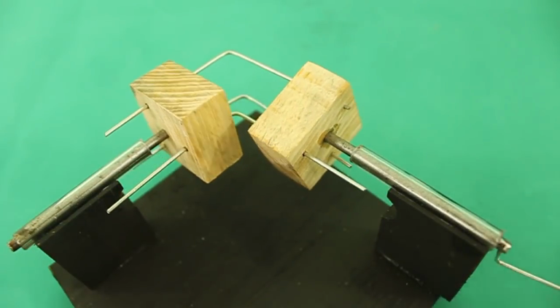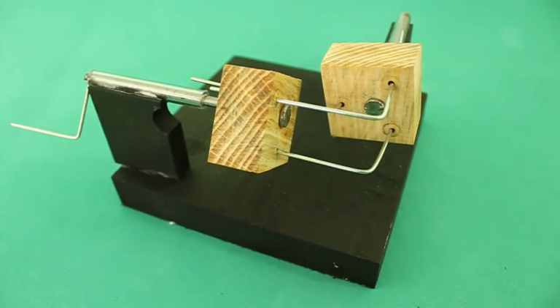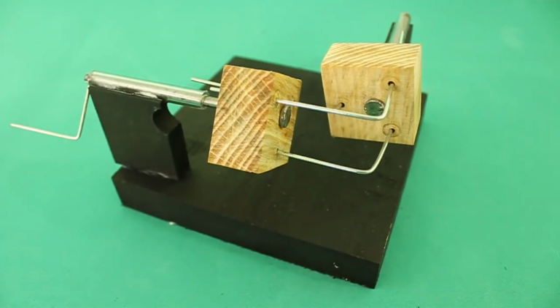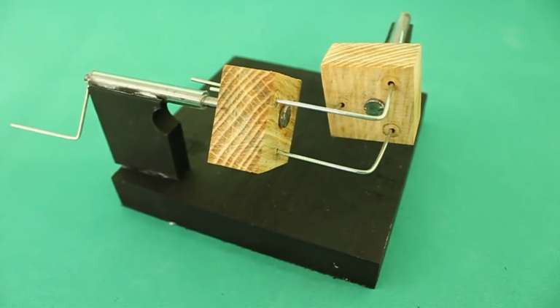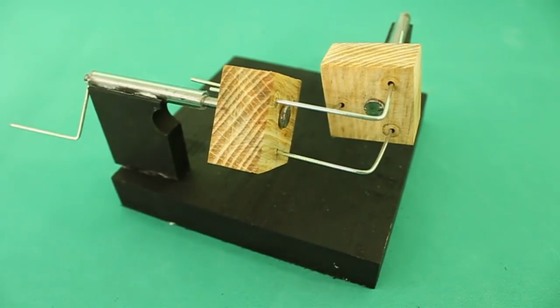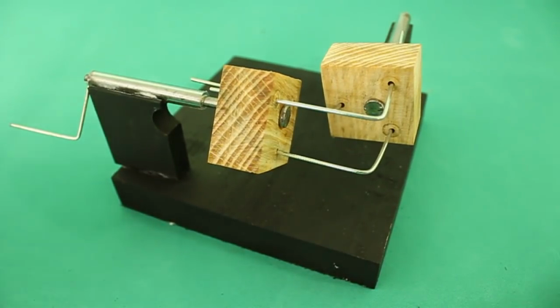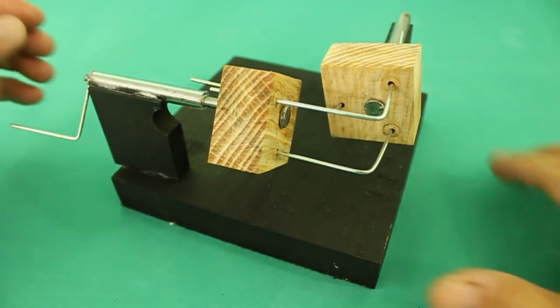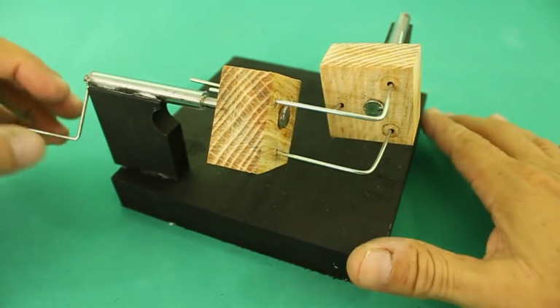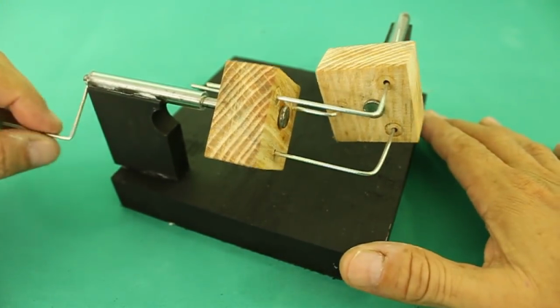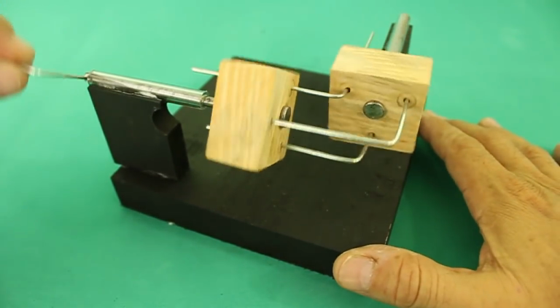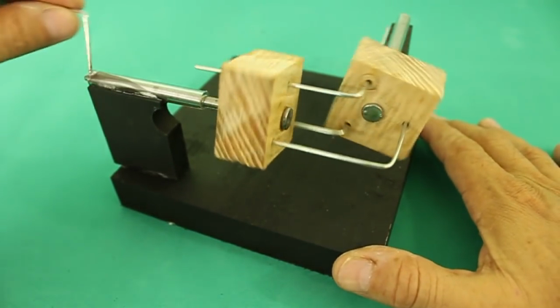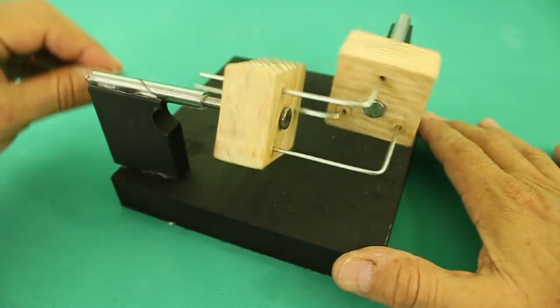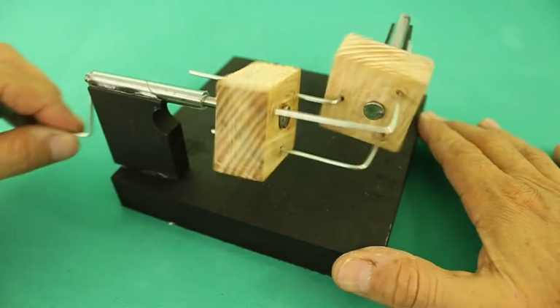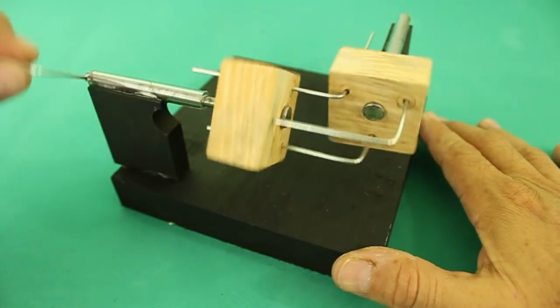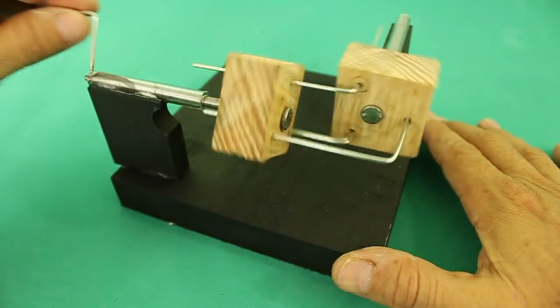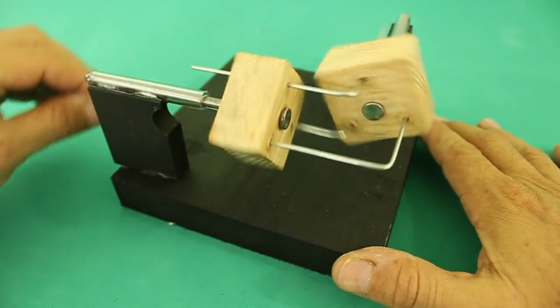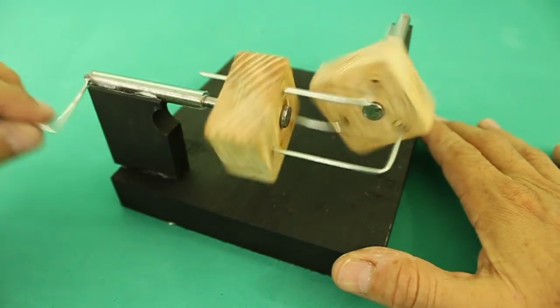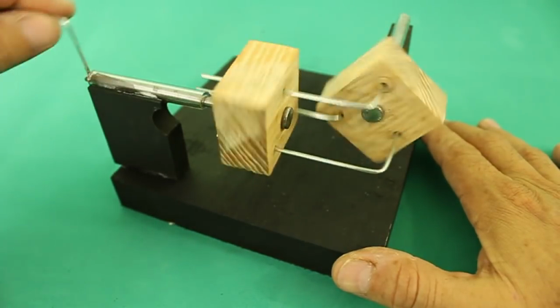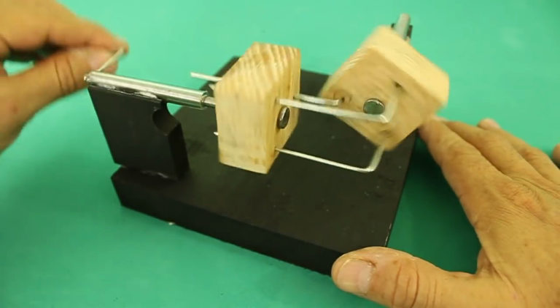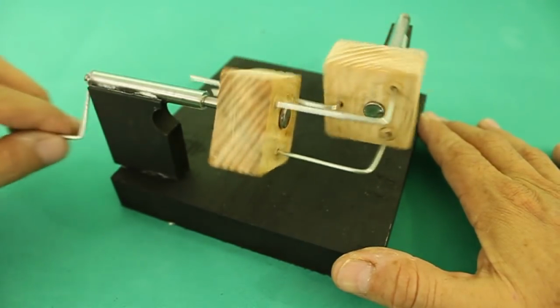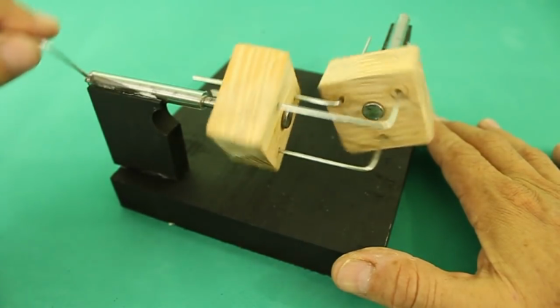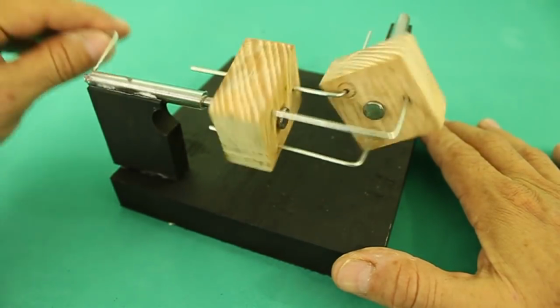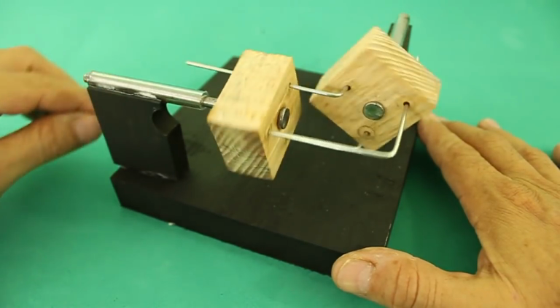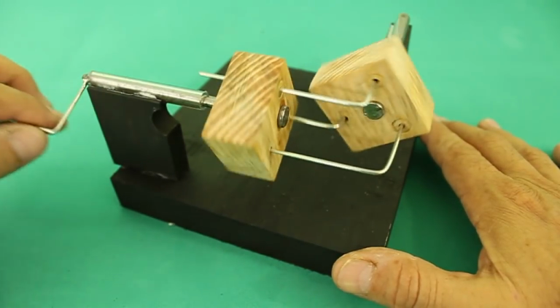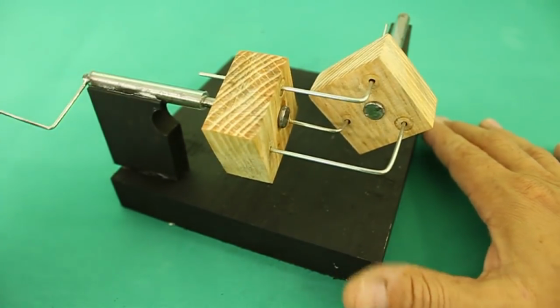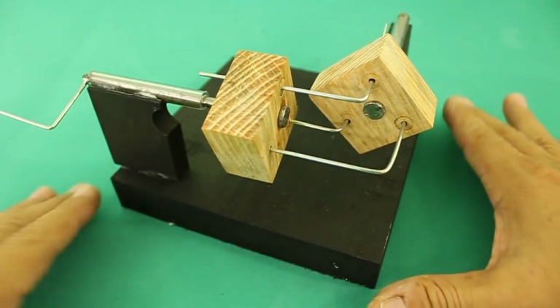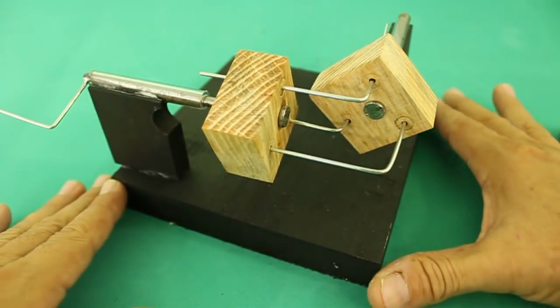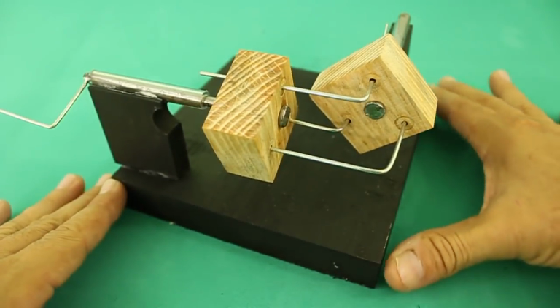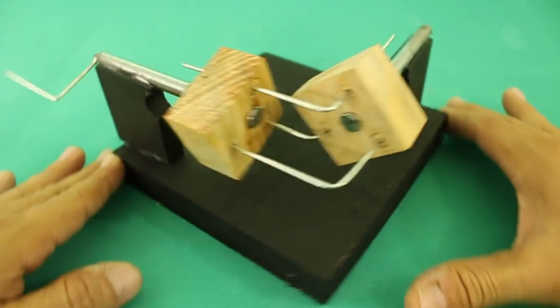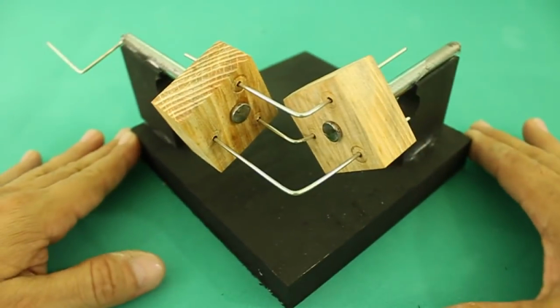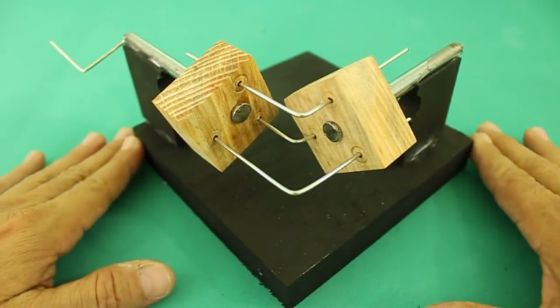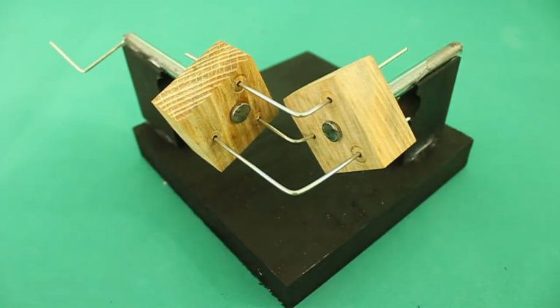I think this is a pretty neat mechanical device. Maybe not very efficient, but definitely very interesting.